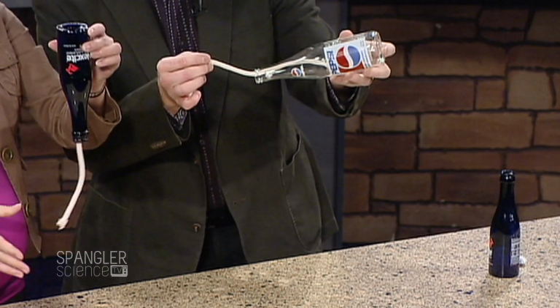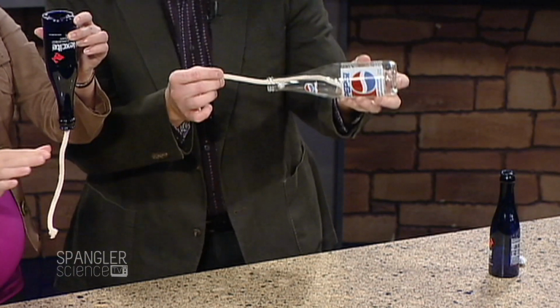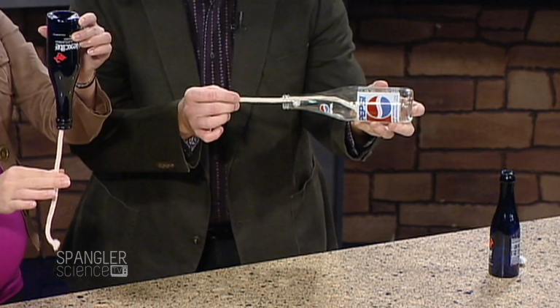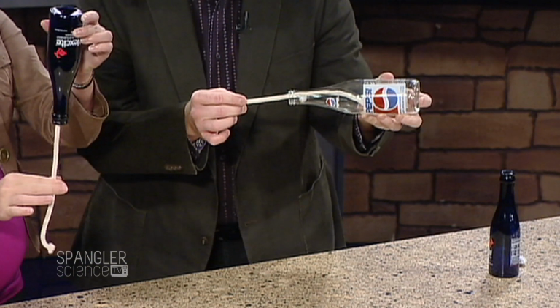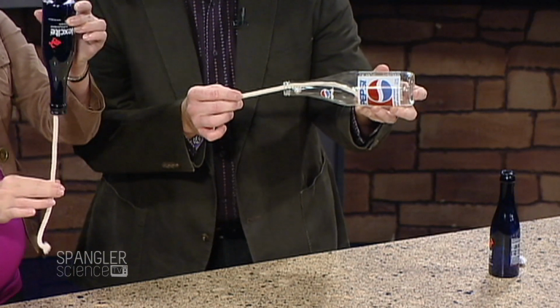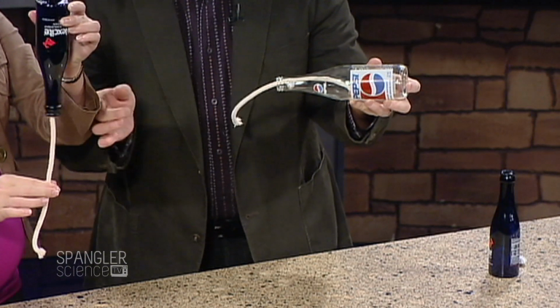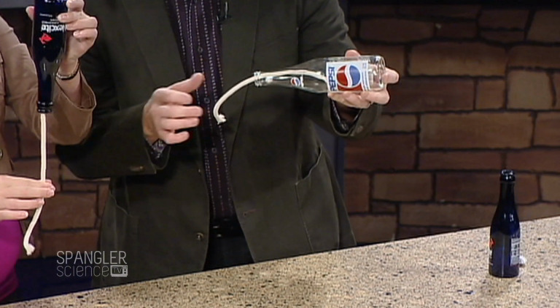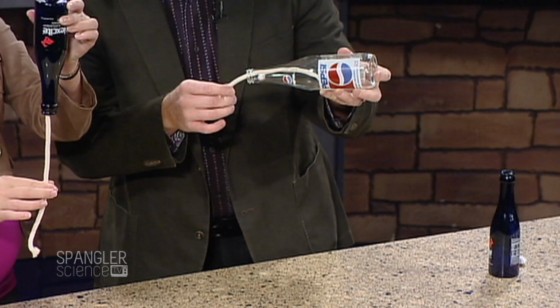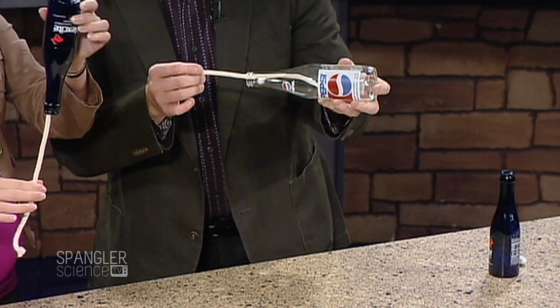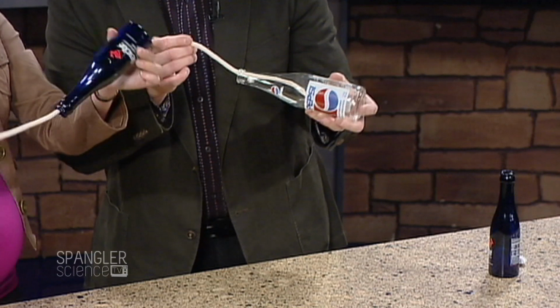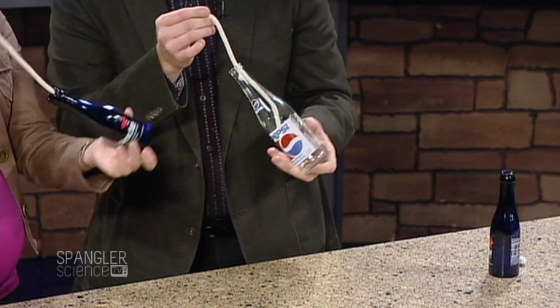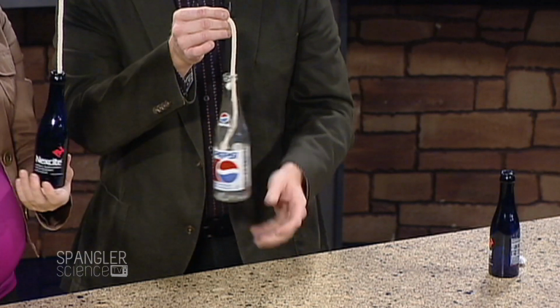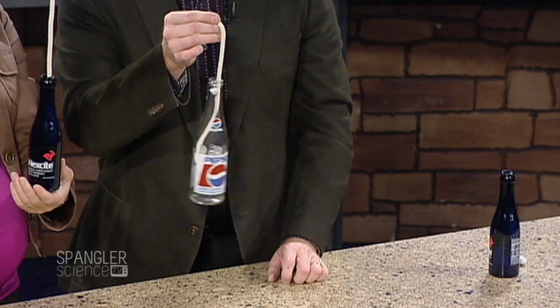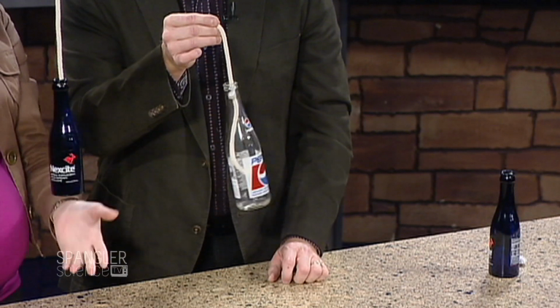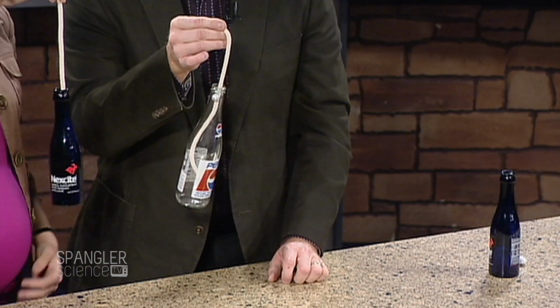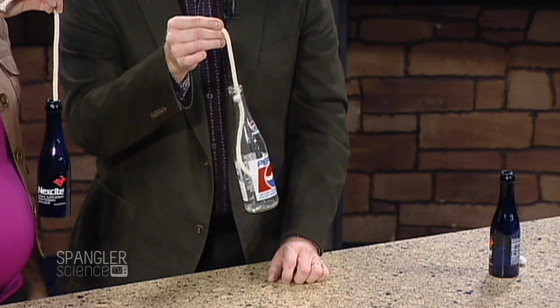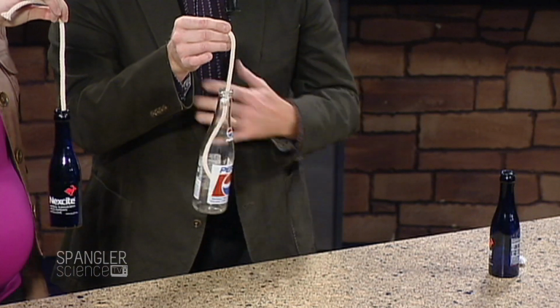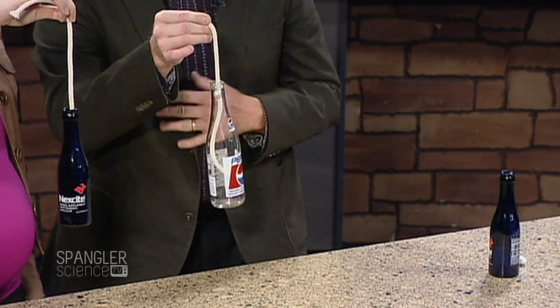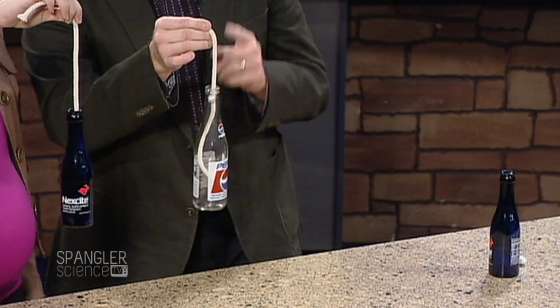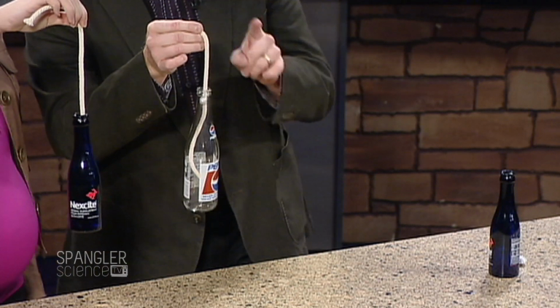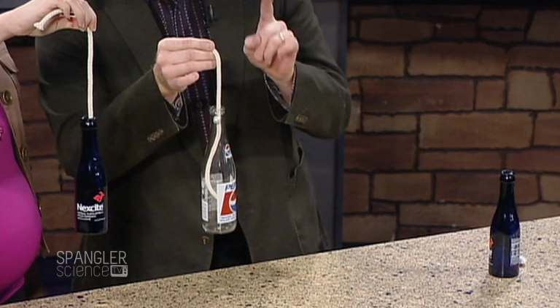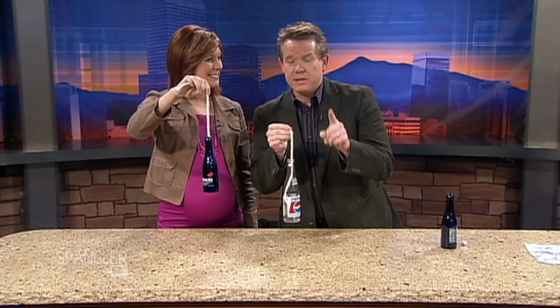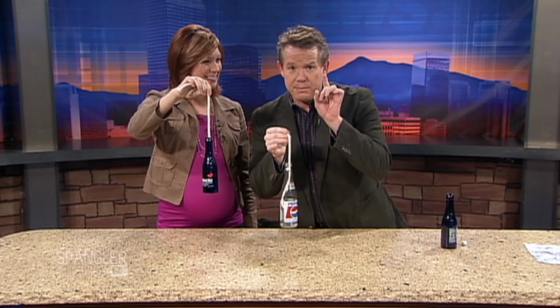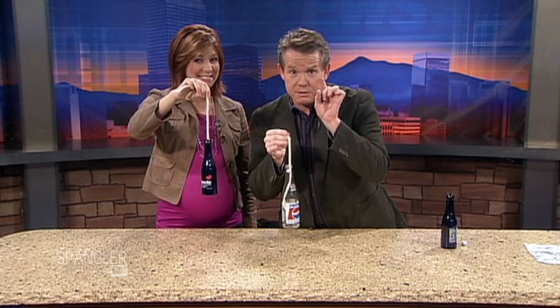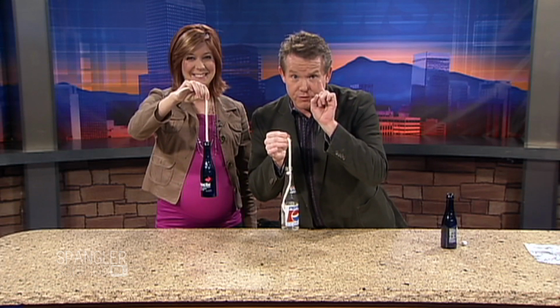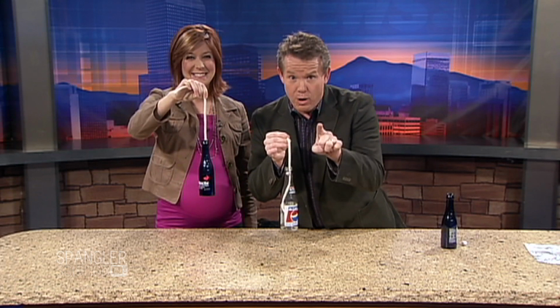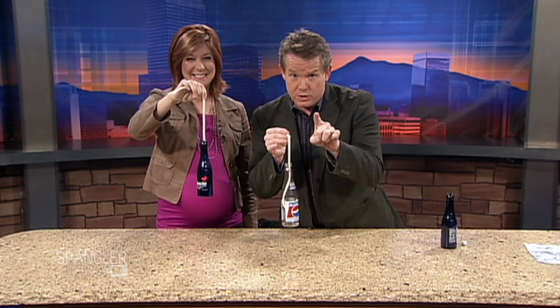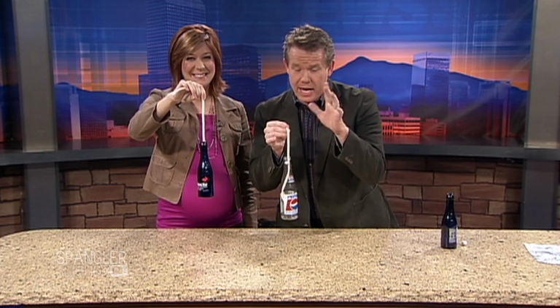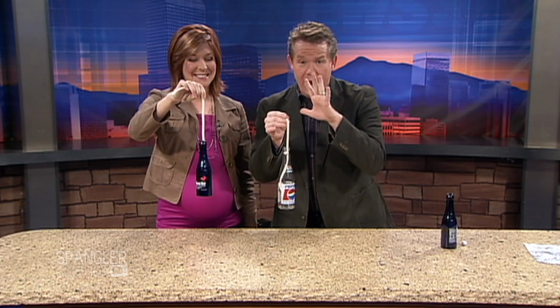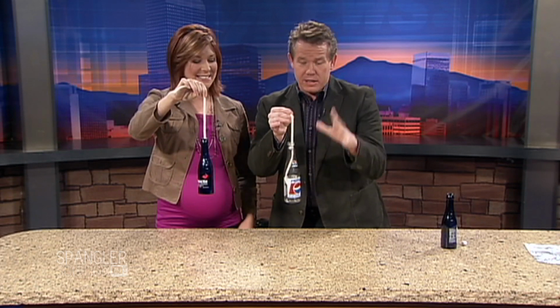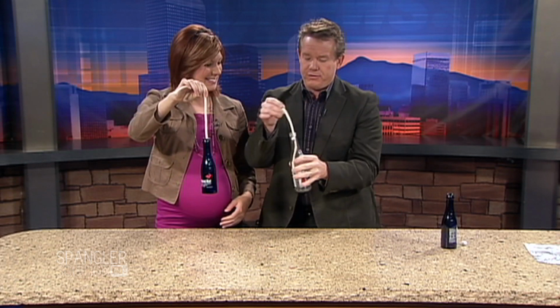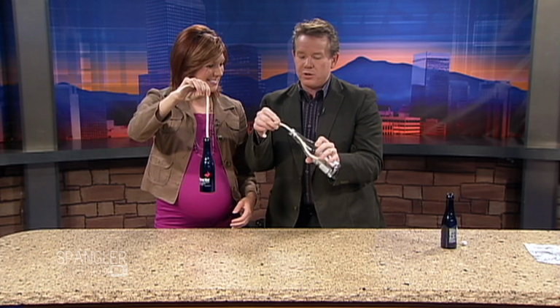Pull it. Now turn it upside down like this. You guys got it? And now let it hang. See this? Moms and dads, I just gave you something that will keep the kids busy for hours. And you will have them occupied for hours.